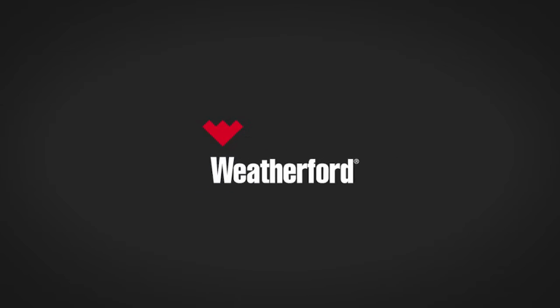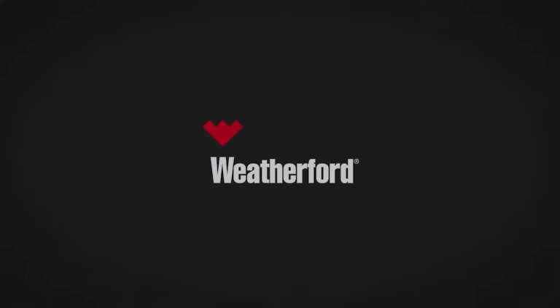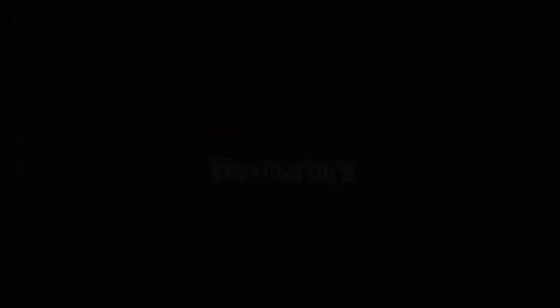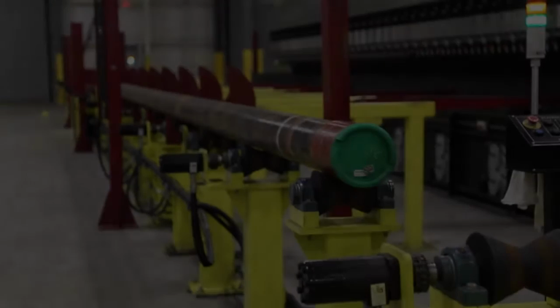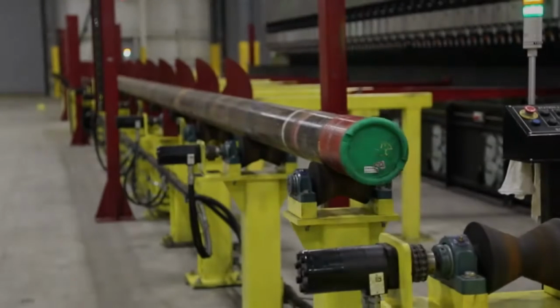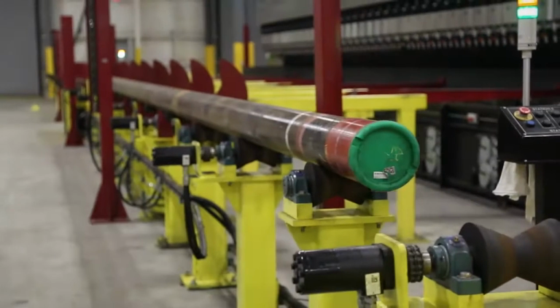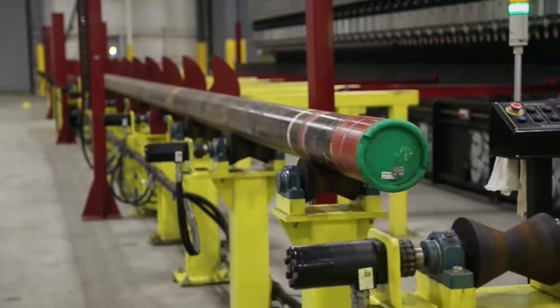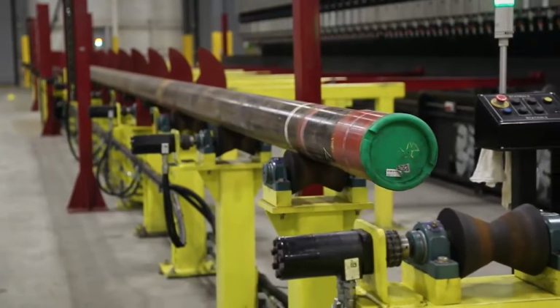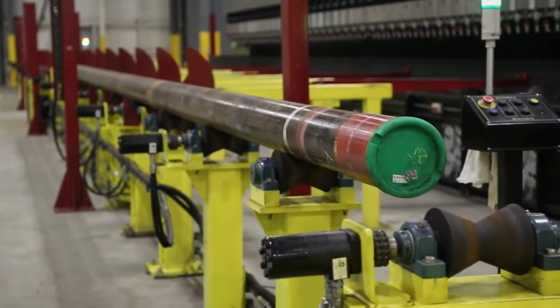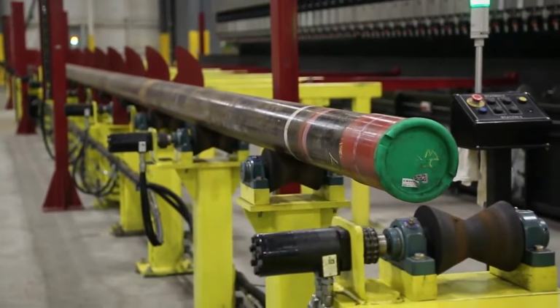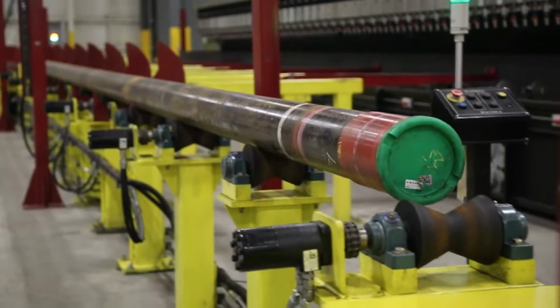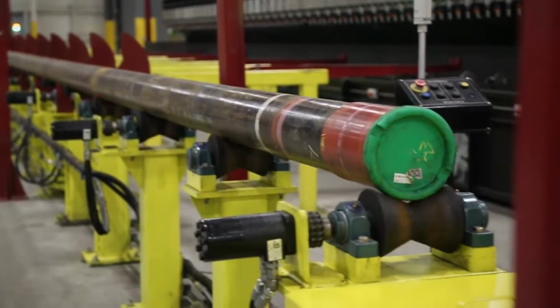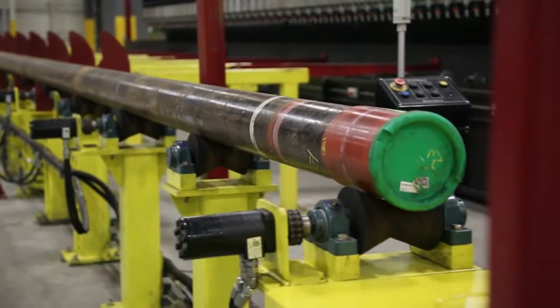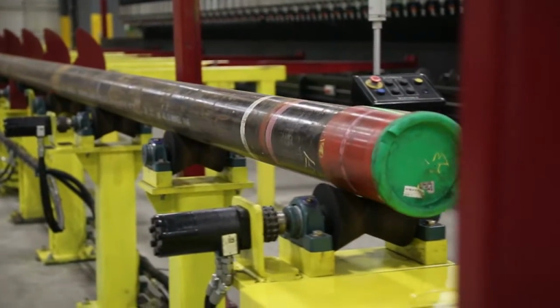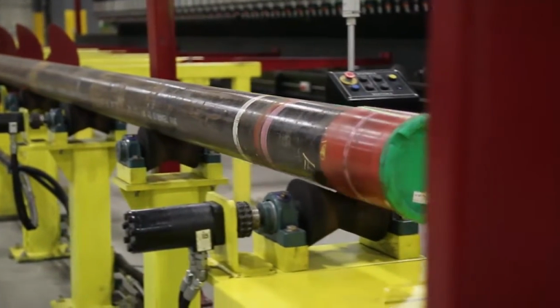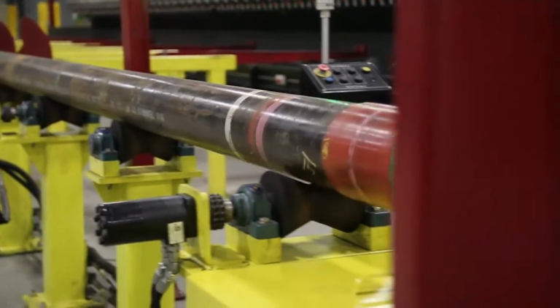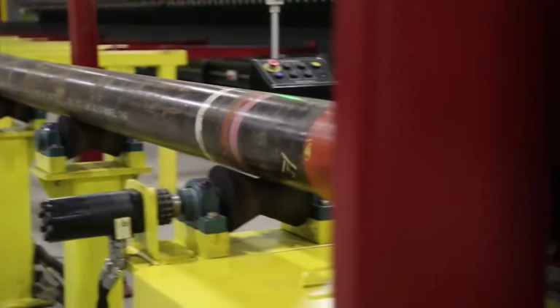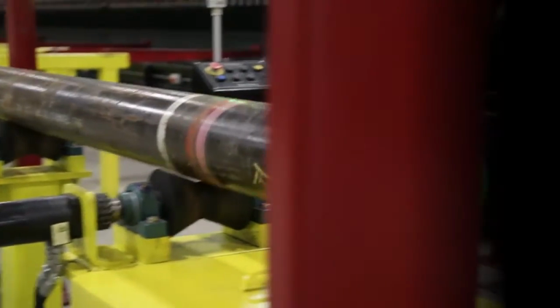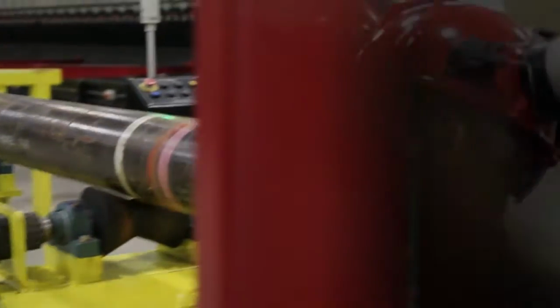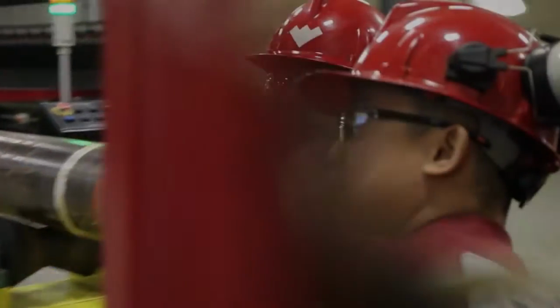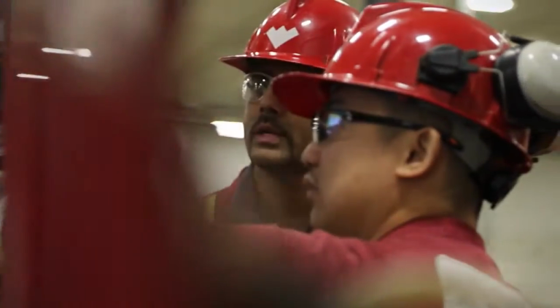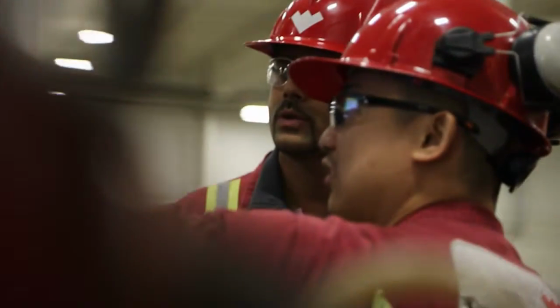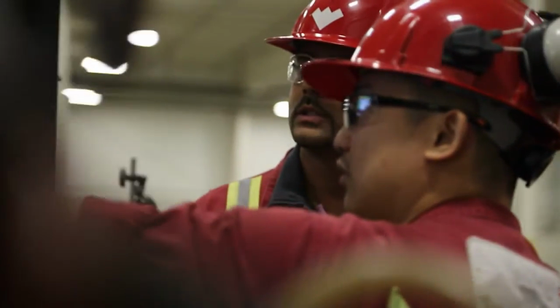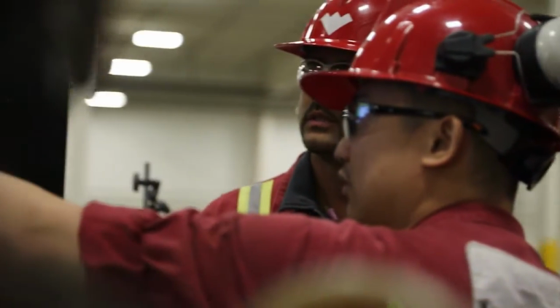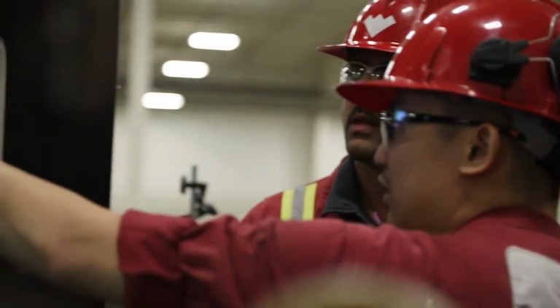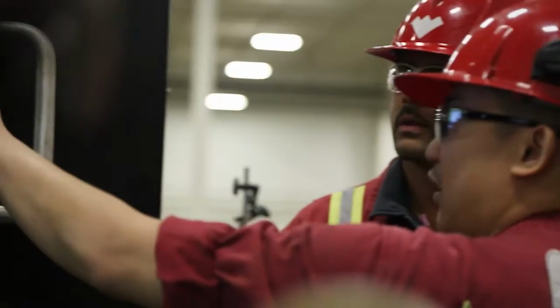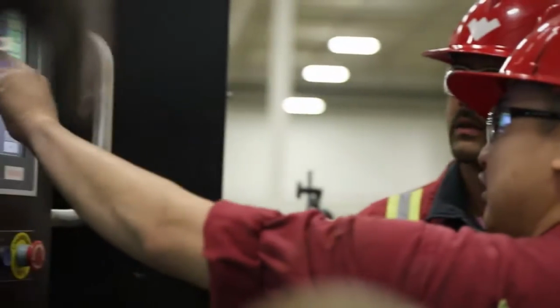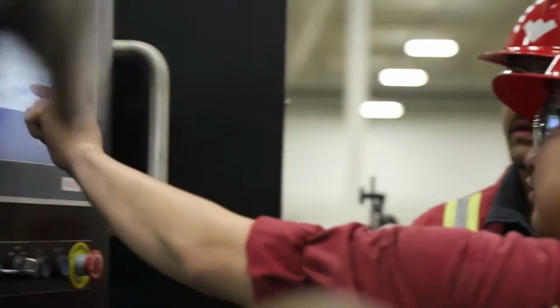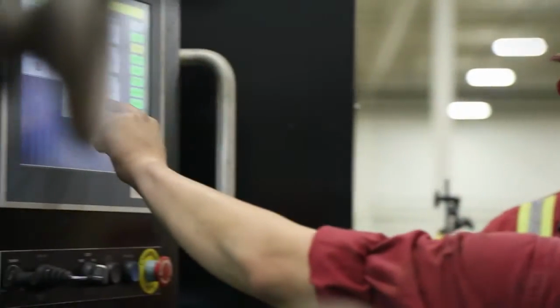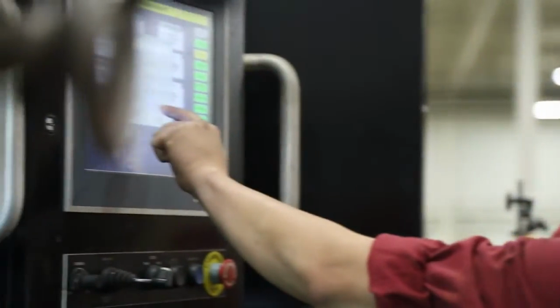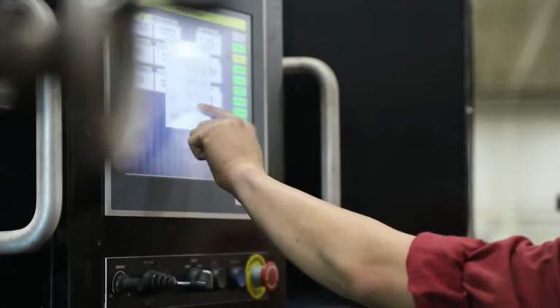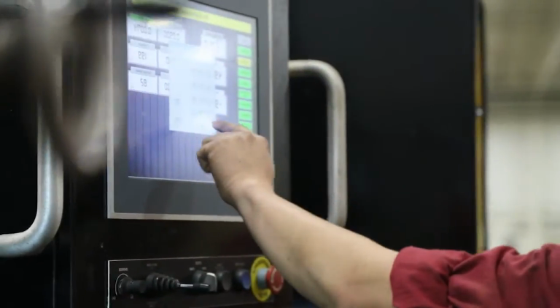Western Canada is home to some of the world's most prolific oil and gas fields. It's also home to a new state-of-the-art Weatherford facility that stands ready to support operations throughout the entire region.